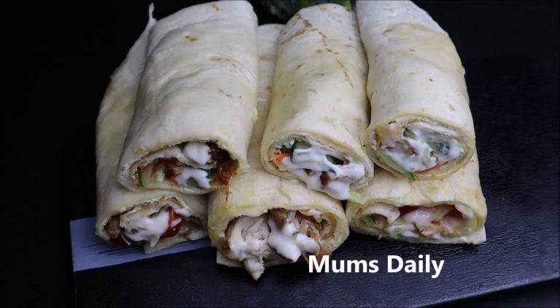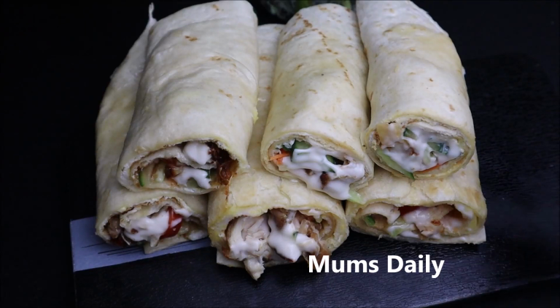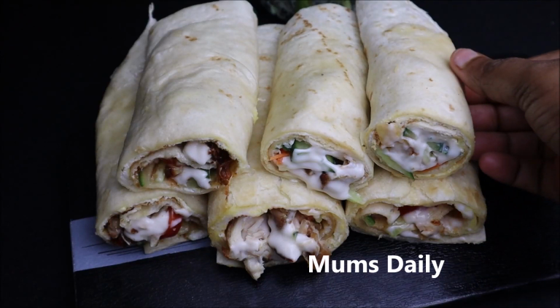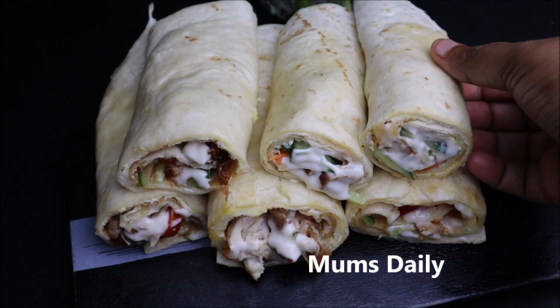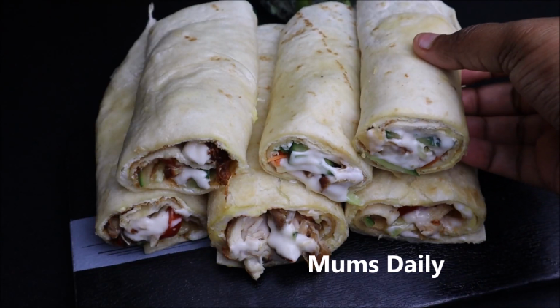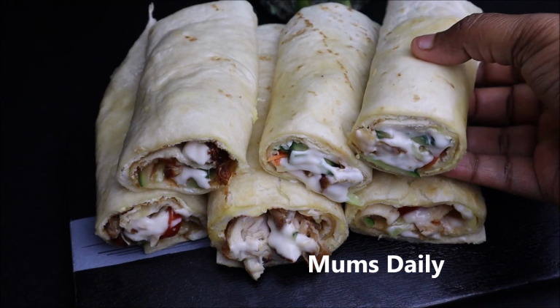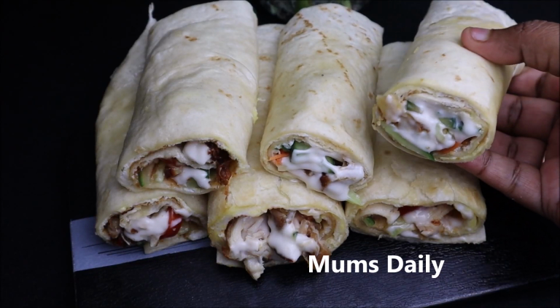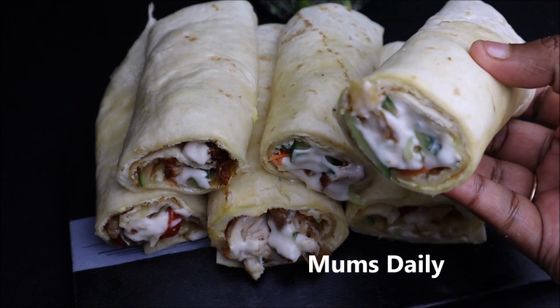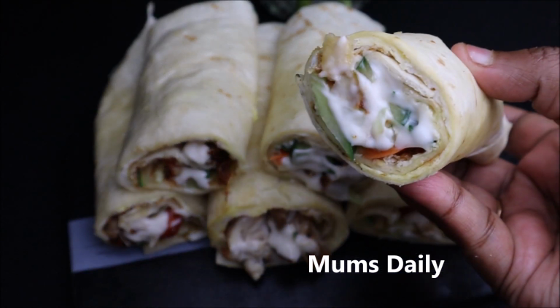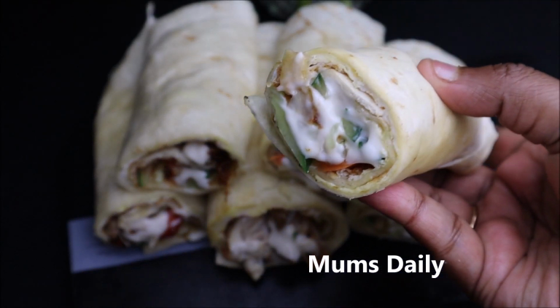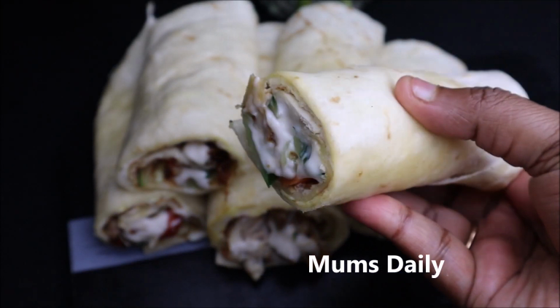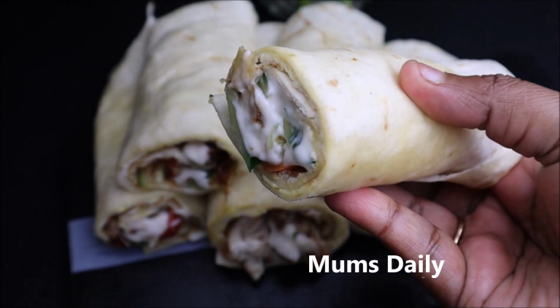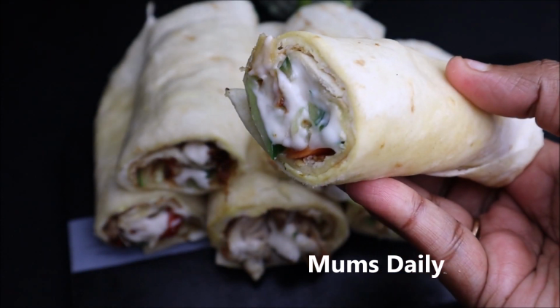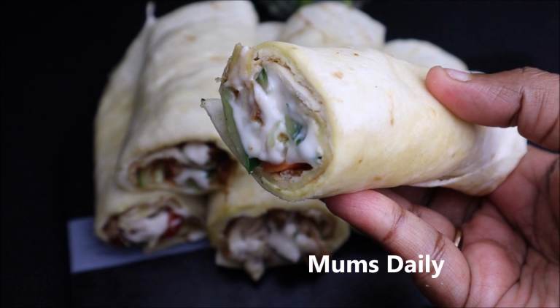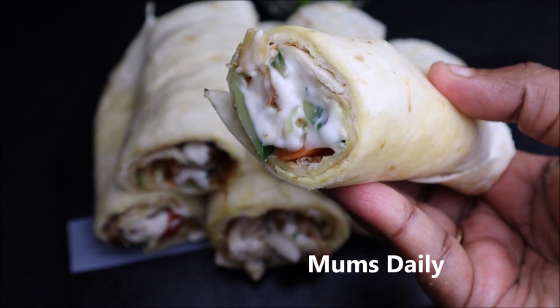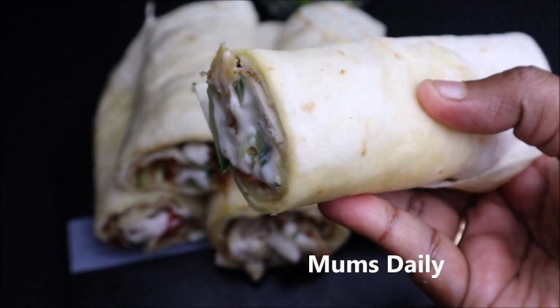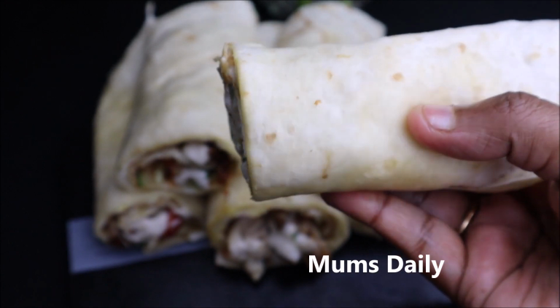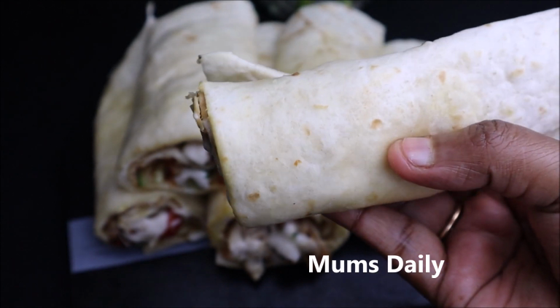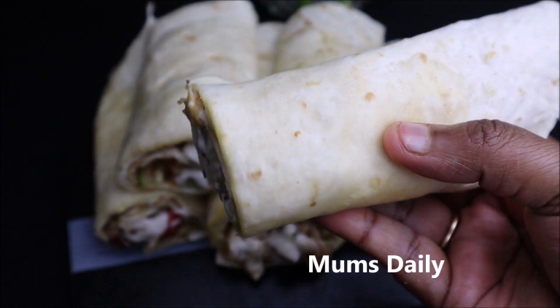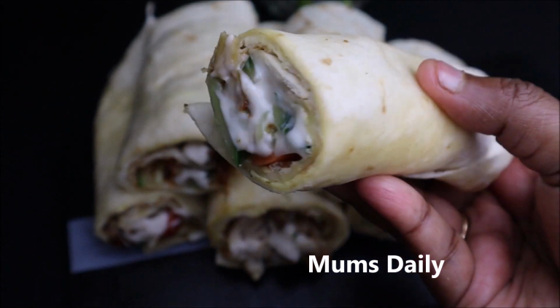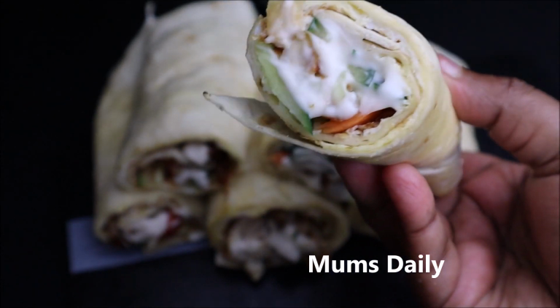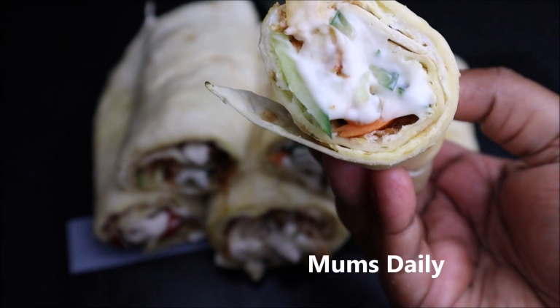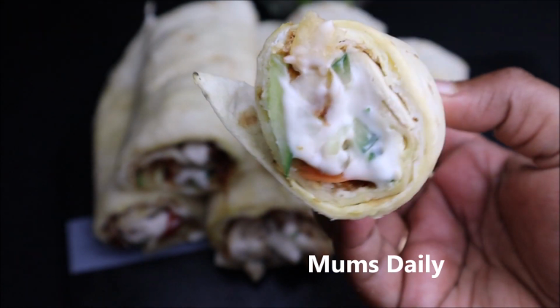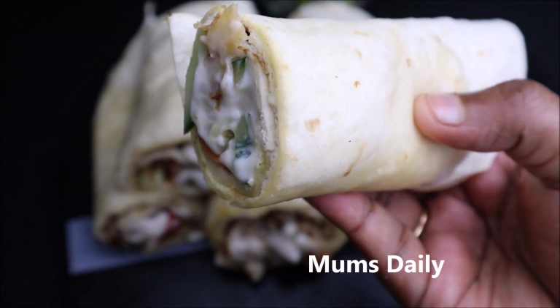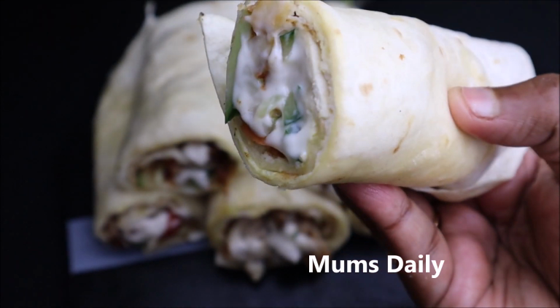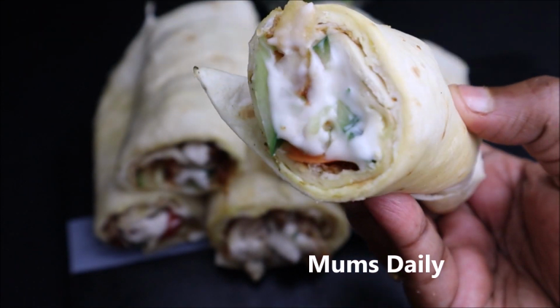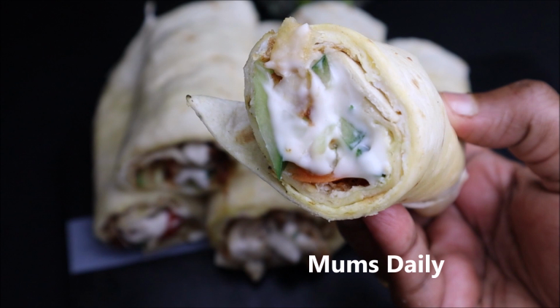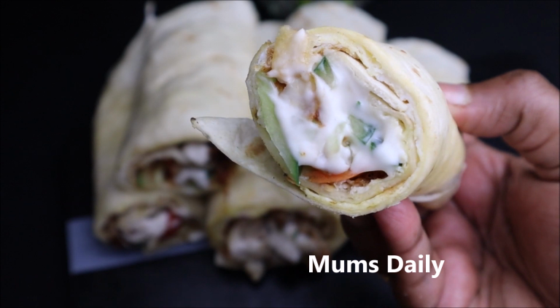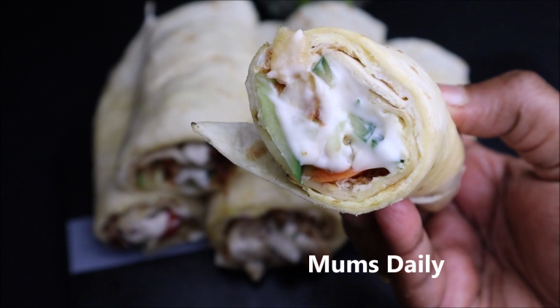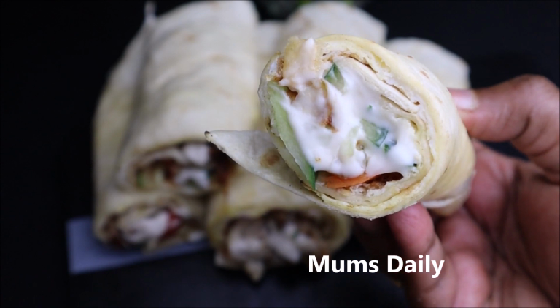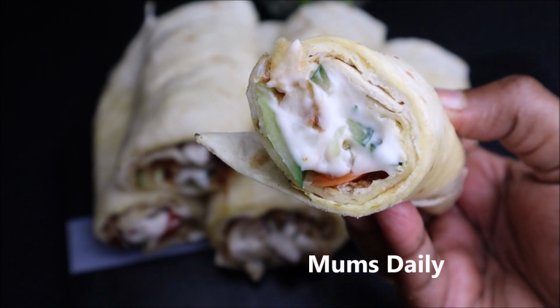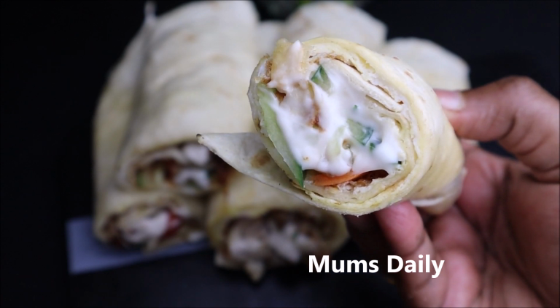Hello friends, welcome back to our channel. I am Momsdaily. I am going to eat a lot of food for 4 months. We are going to eat dinner for 4 months. We are going to eat a lot of food.